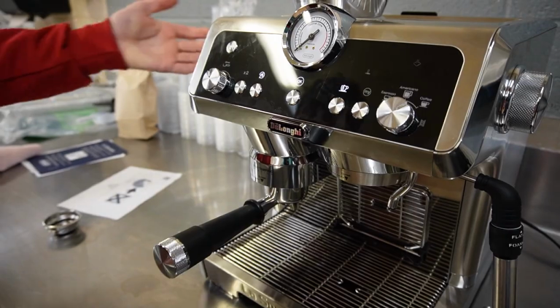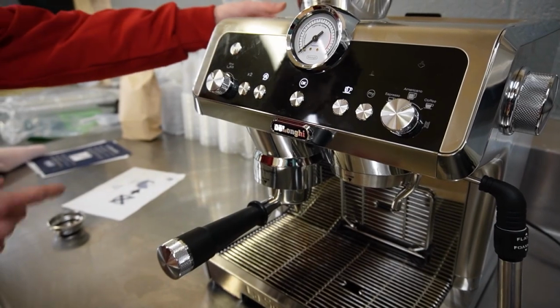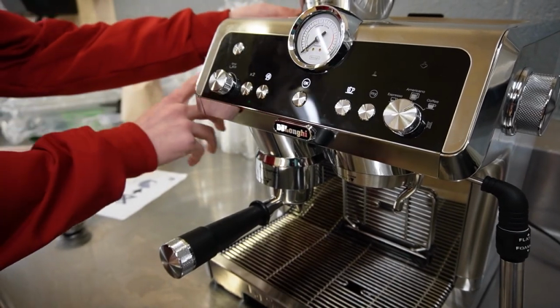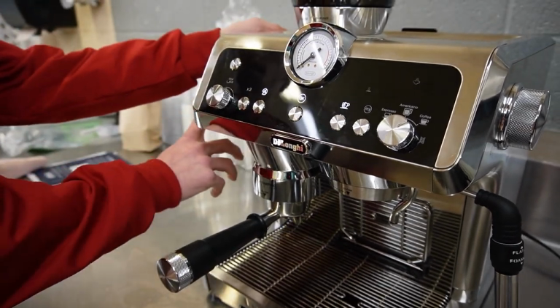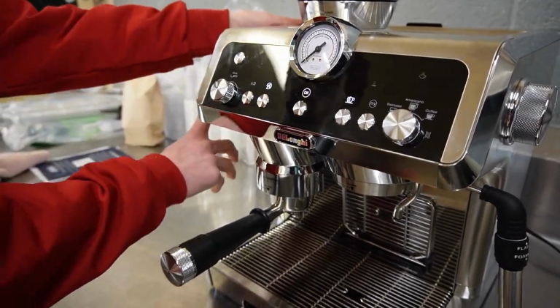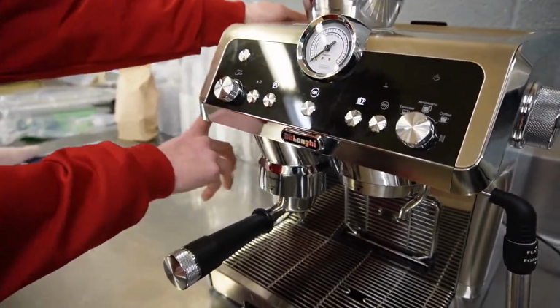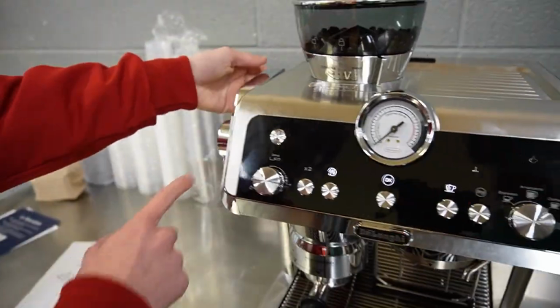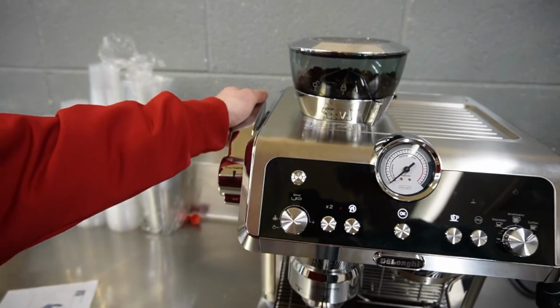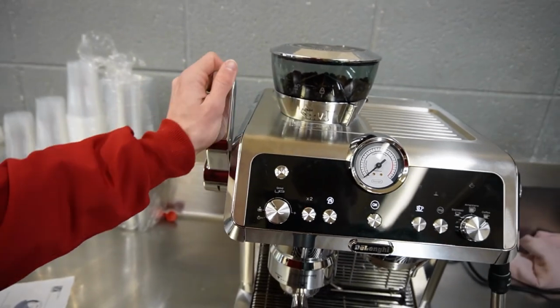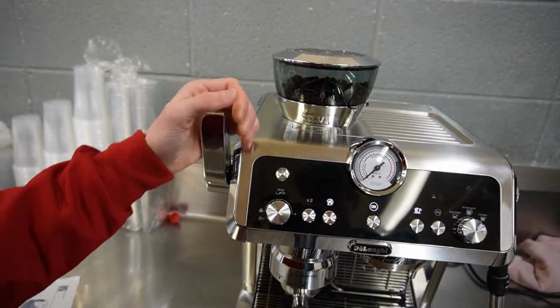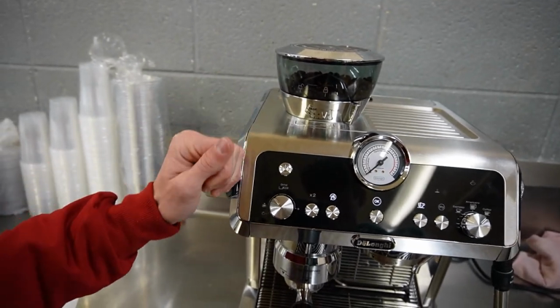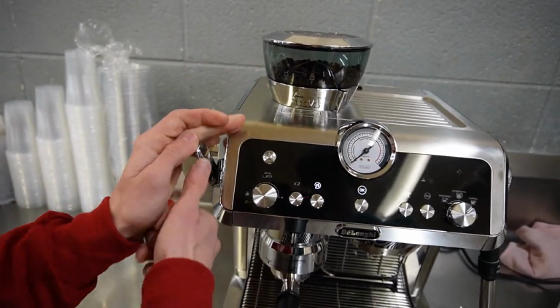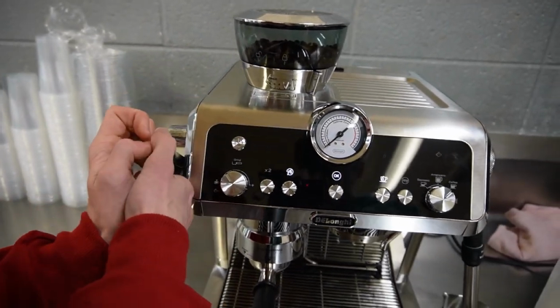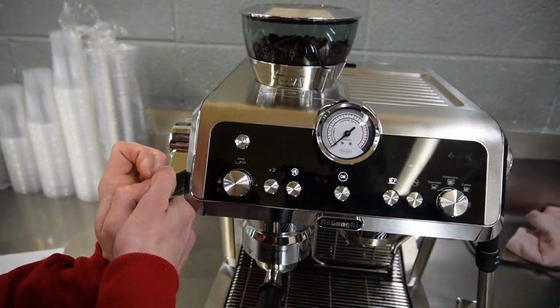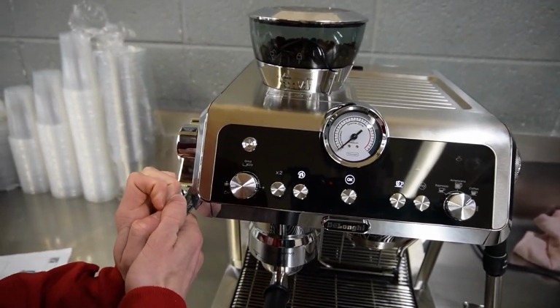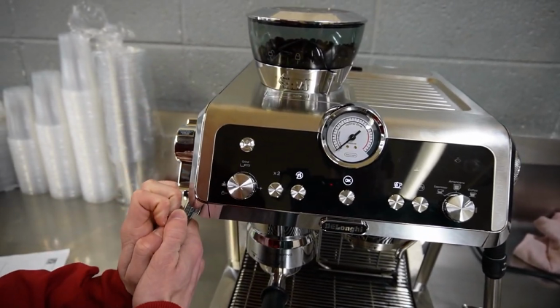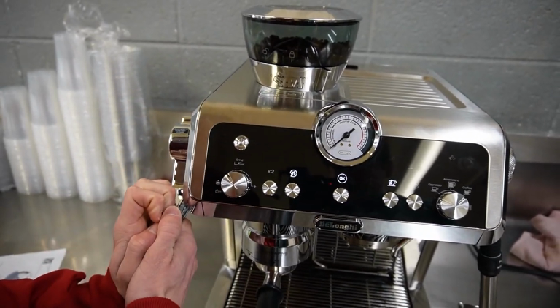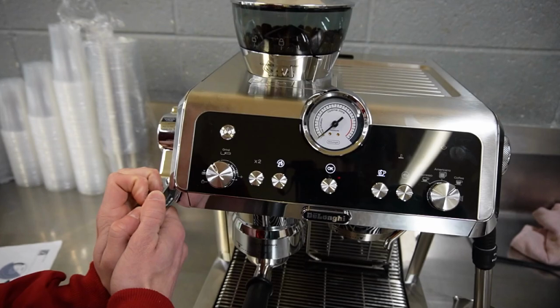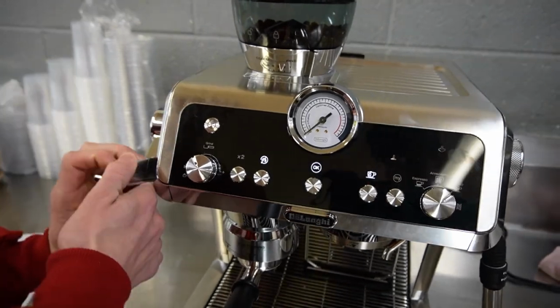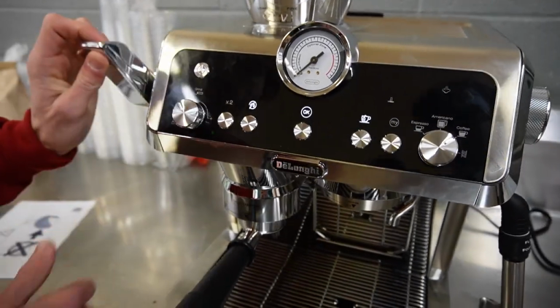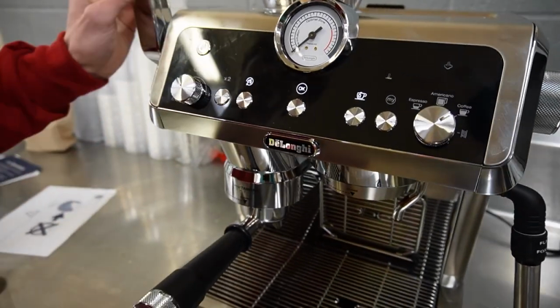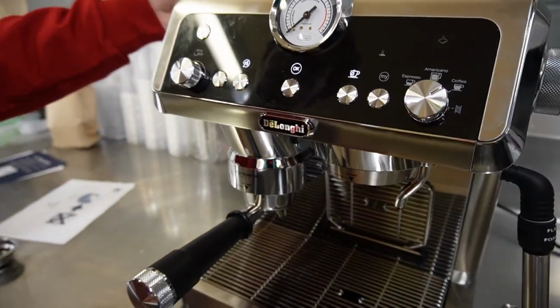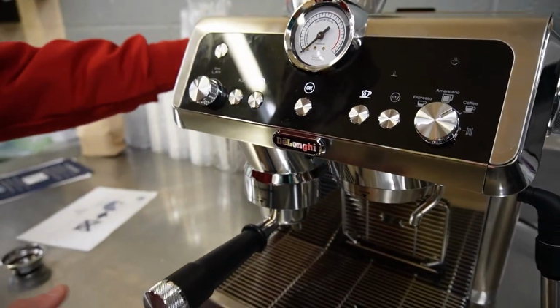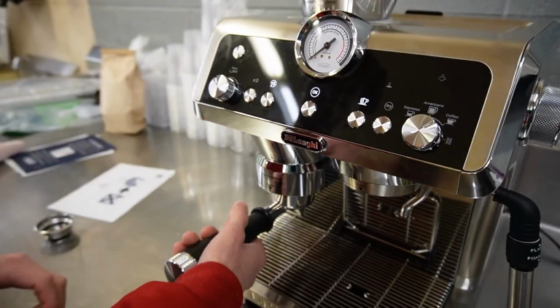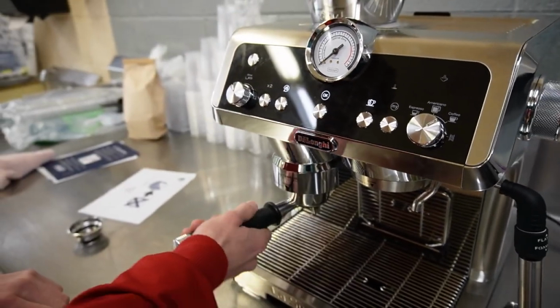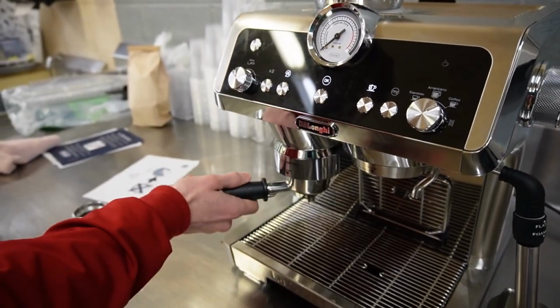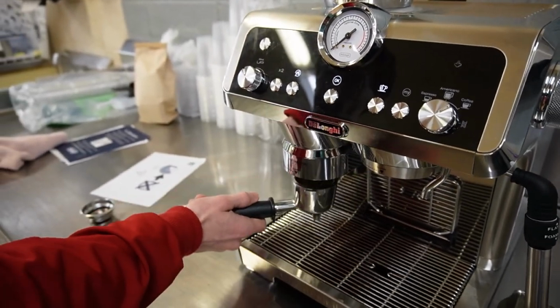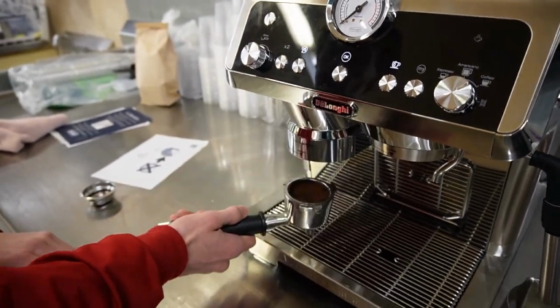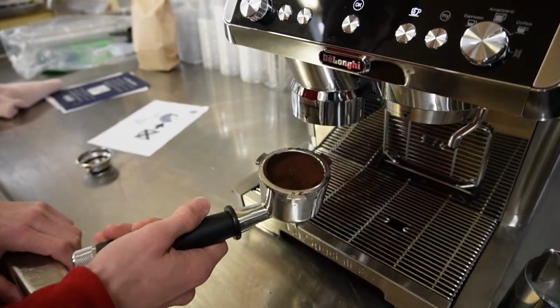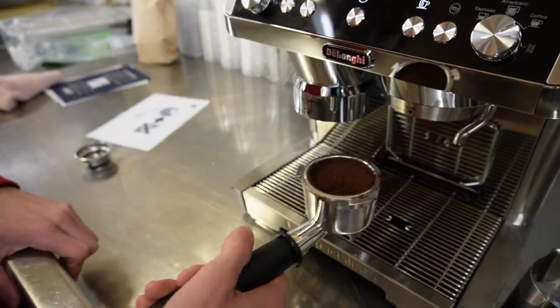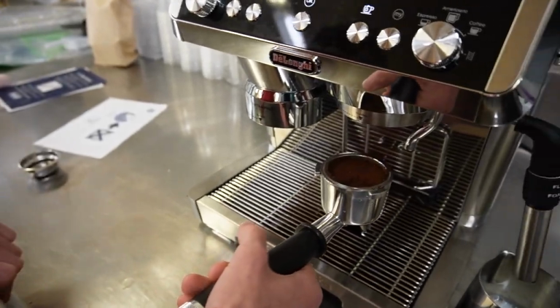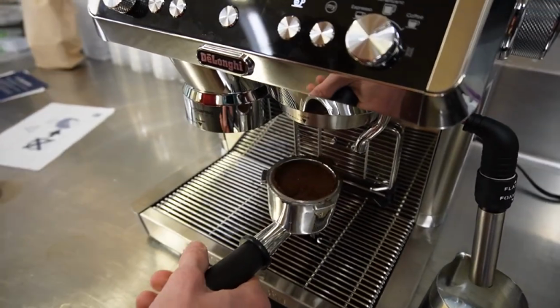There's a tamping handle right here and you pull it to the max — just until you feel resistance. Then you bring it back up, pull it out, and it should compress the grounds down in there.